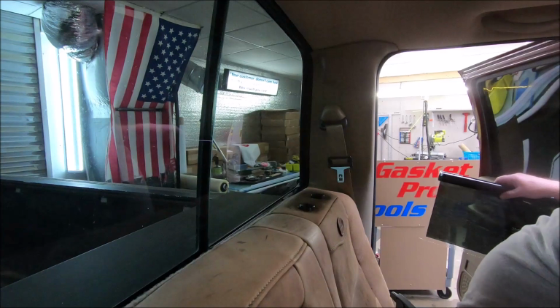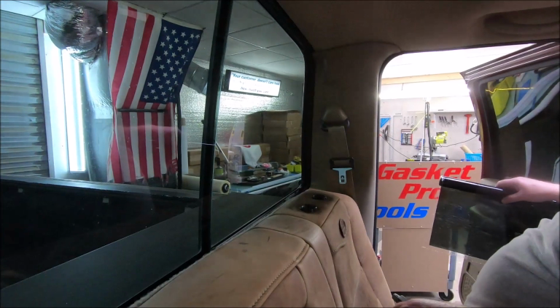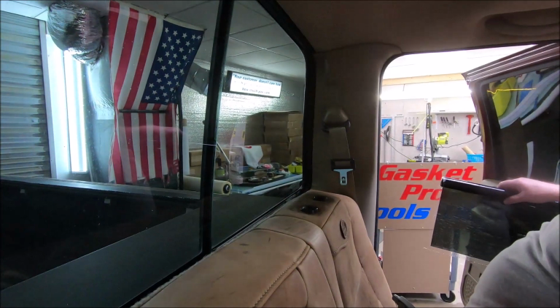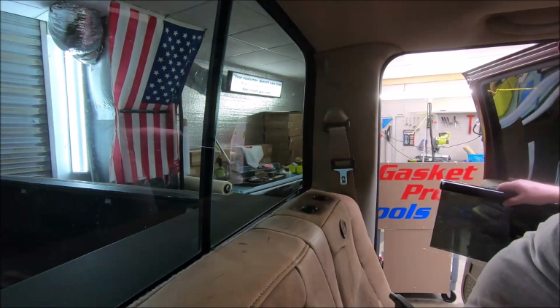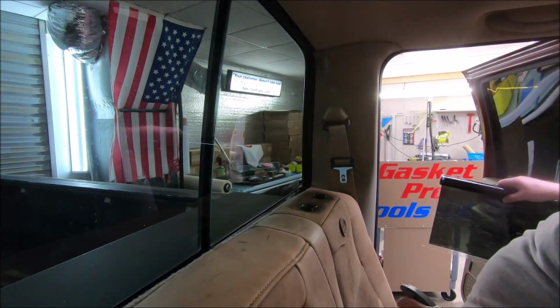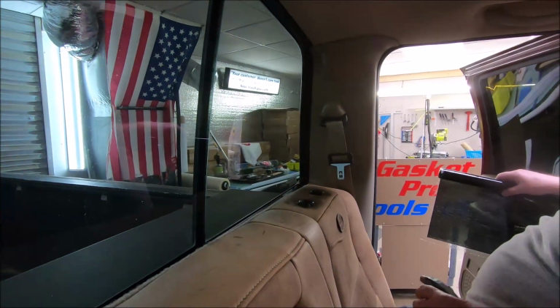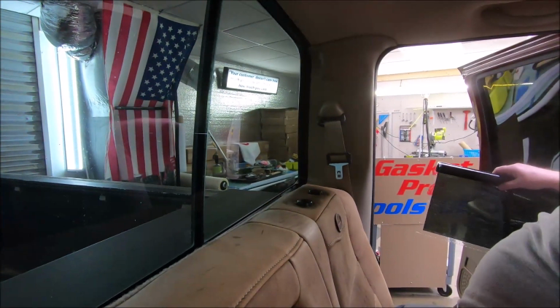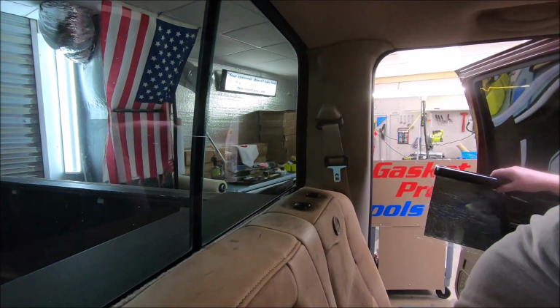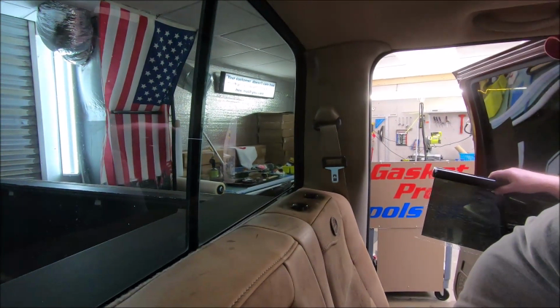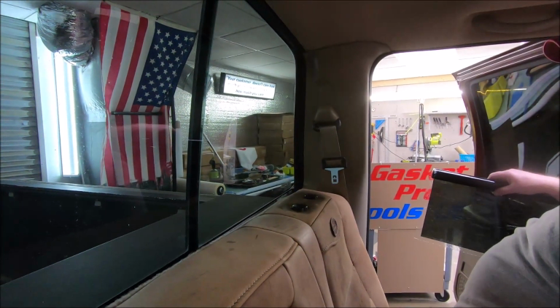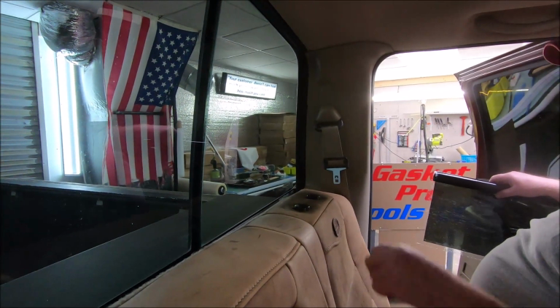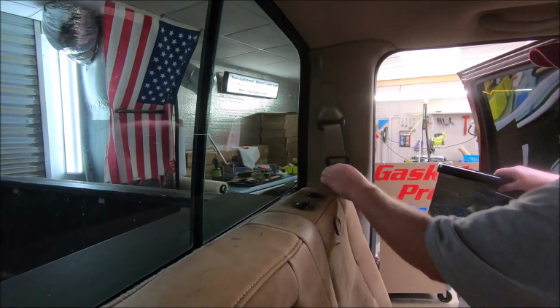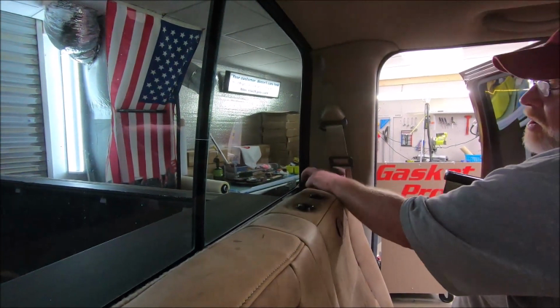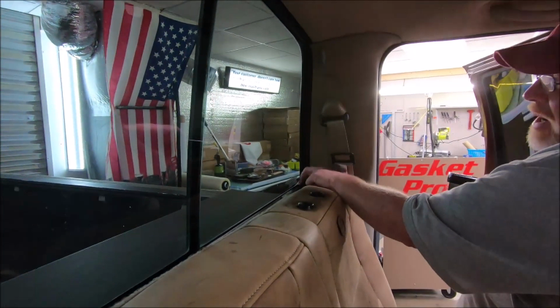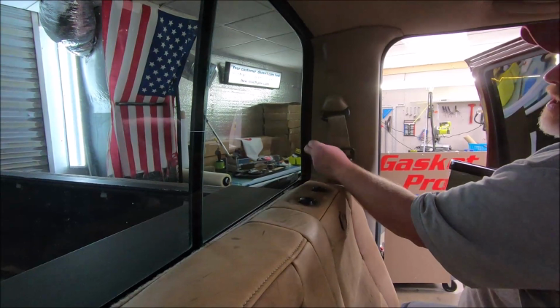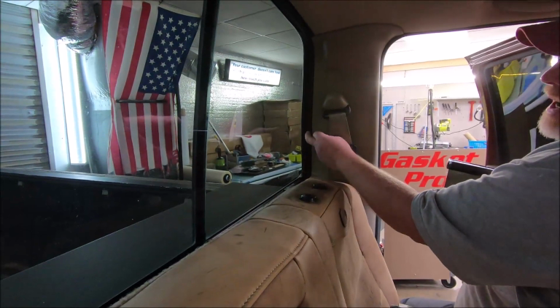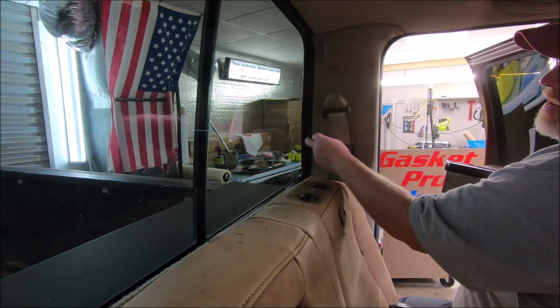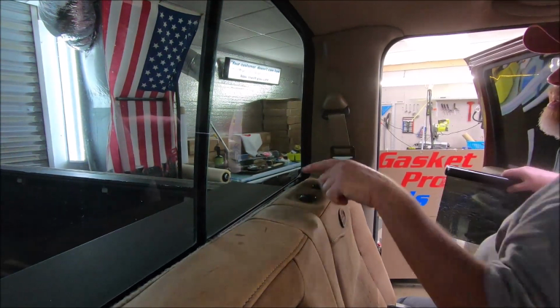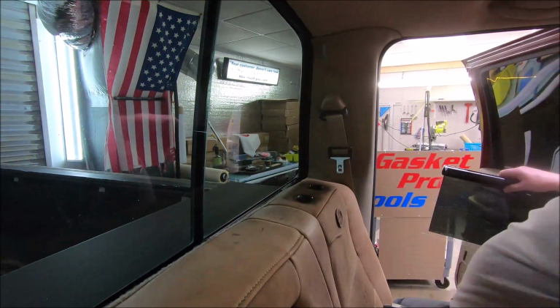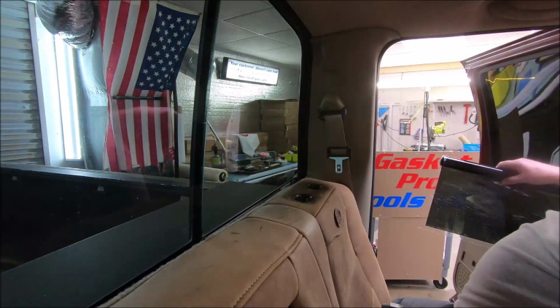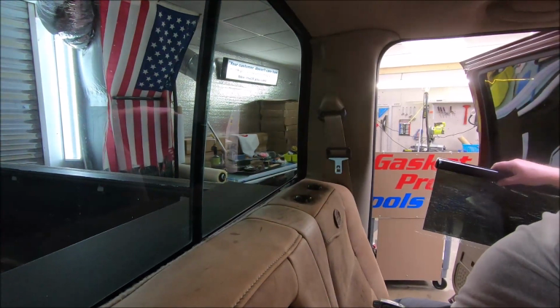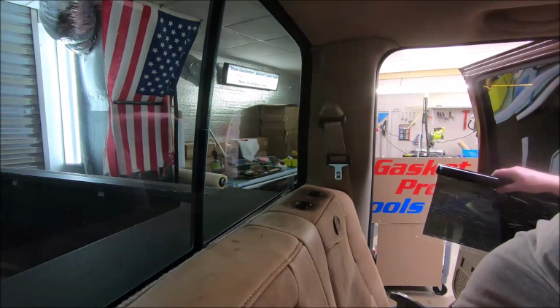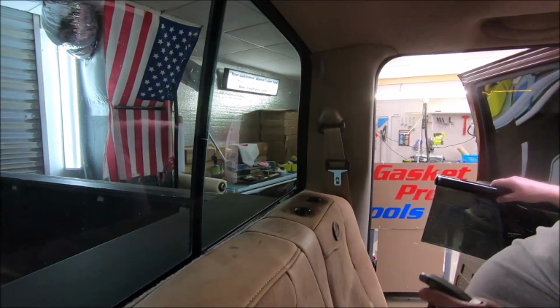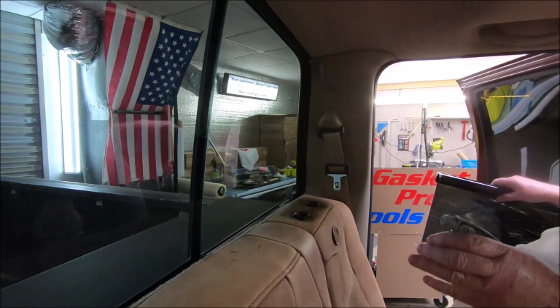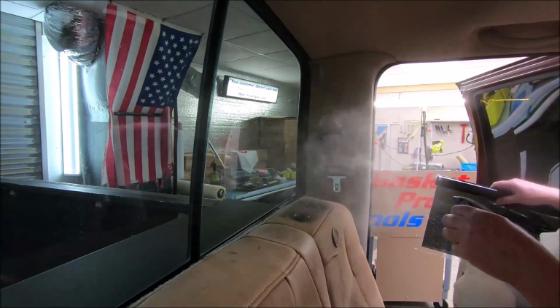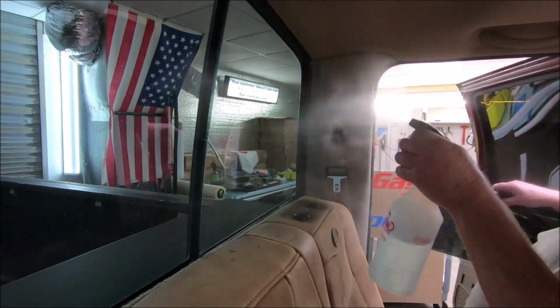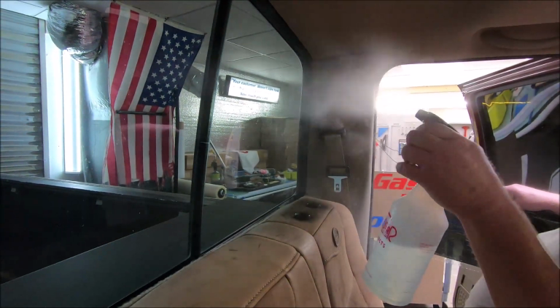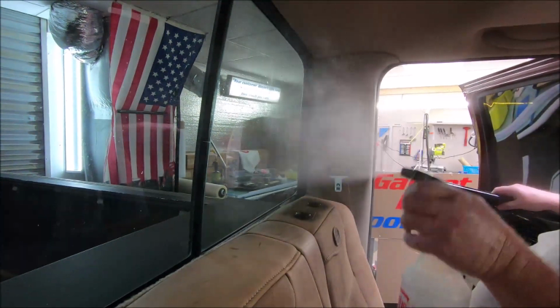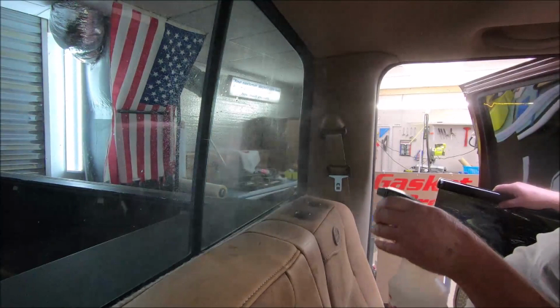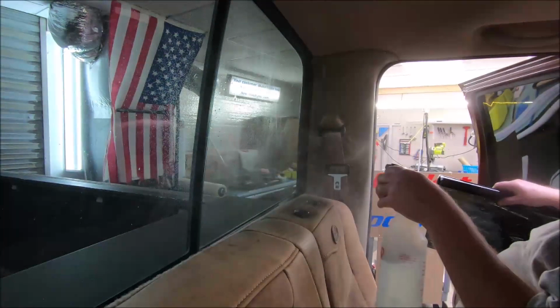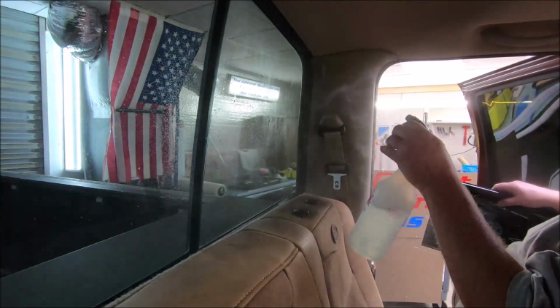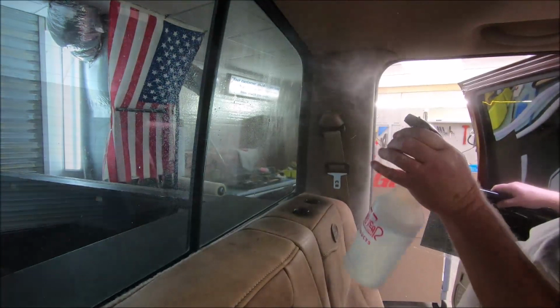This is a 2007 Ford F-250 with the hard mounts around the back window. We'll show you guys how to do a gapless install. Someone was asking about it and I told them I'd shoot a little video.